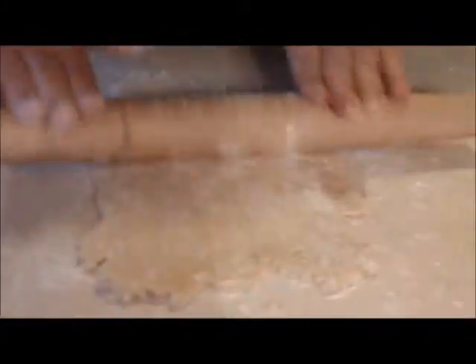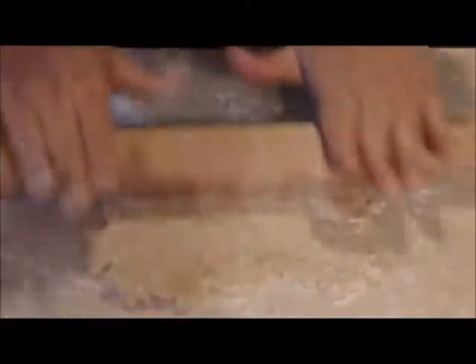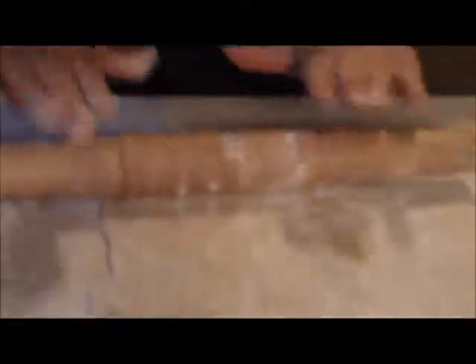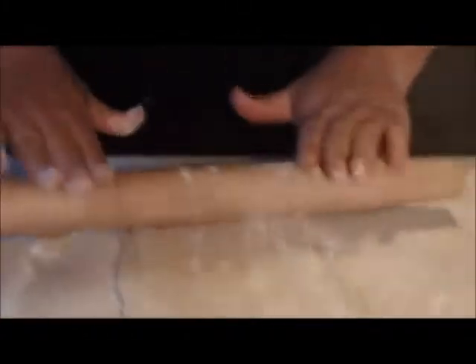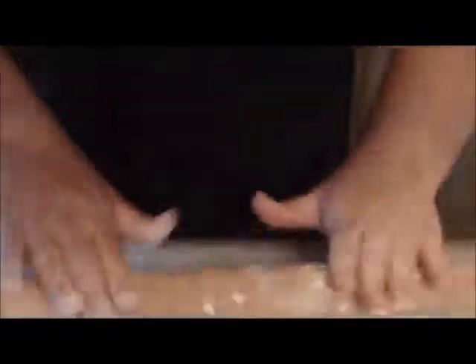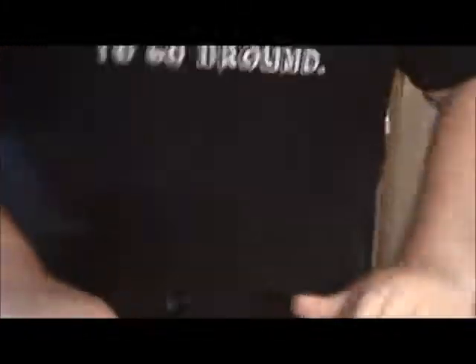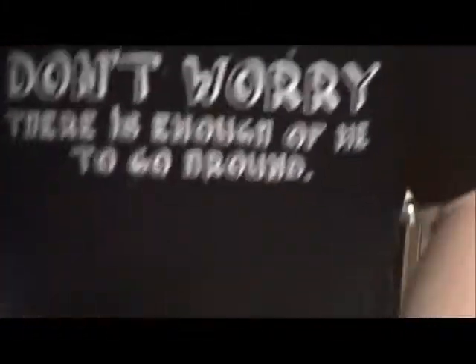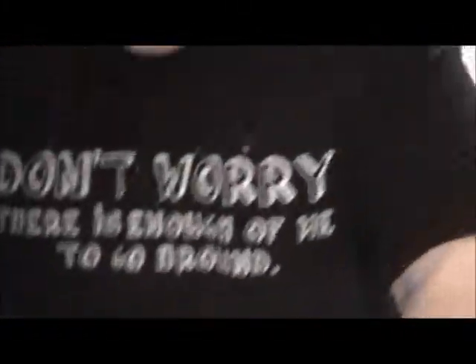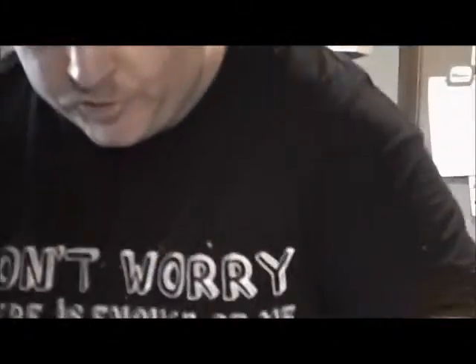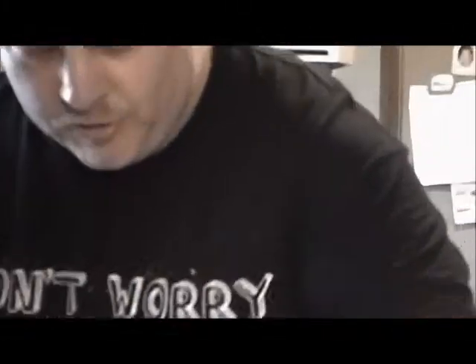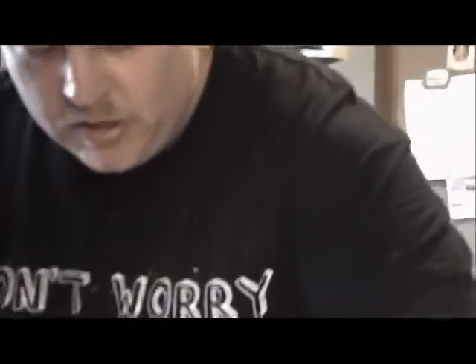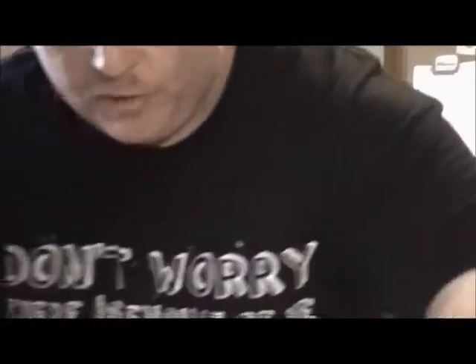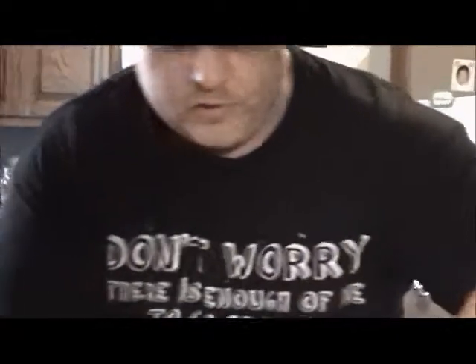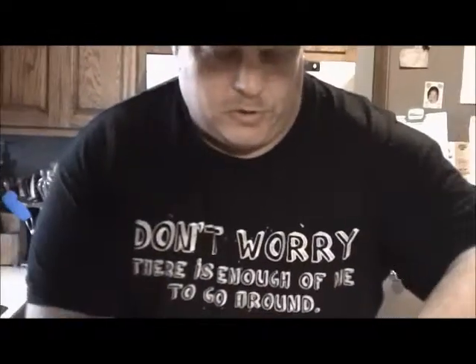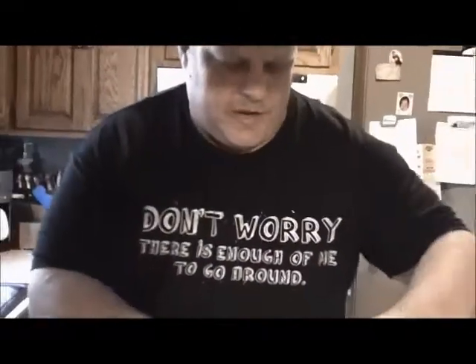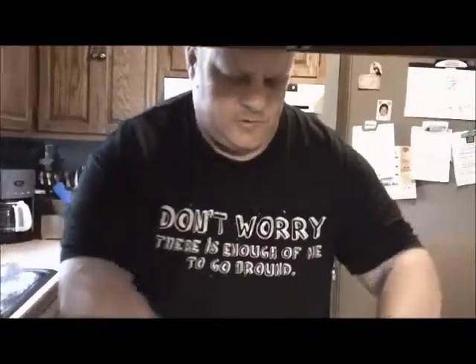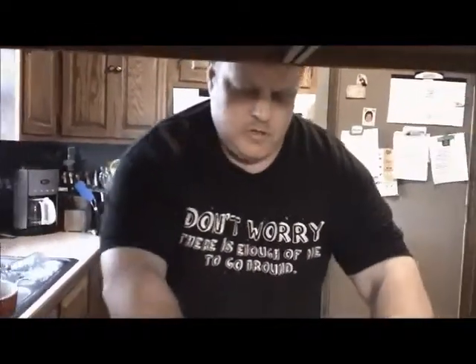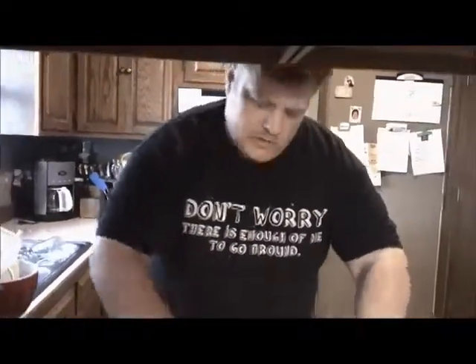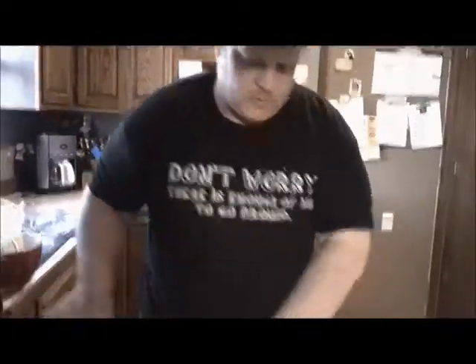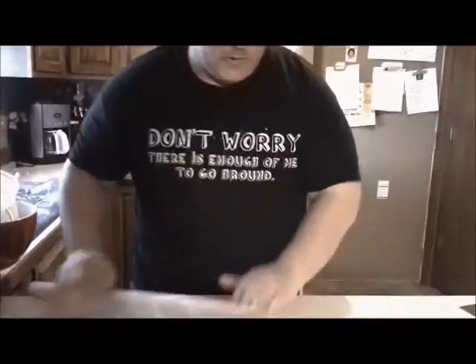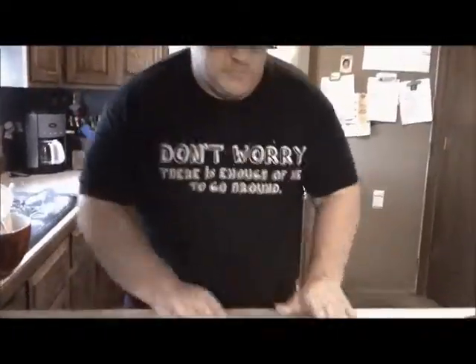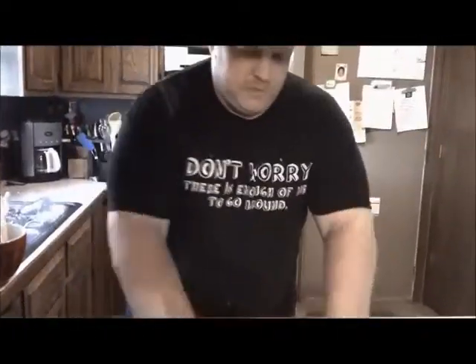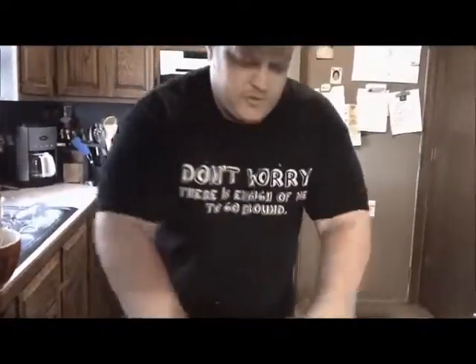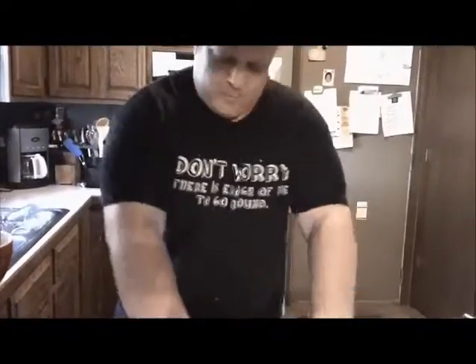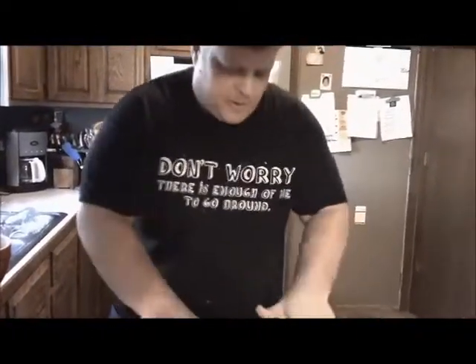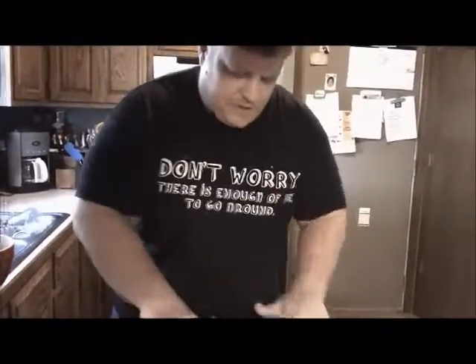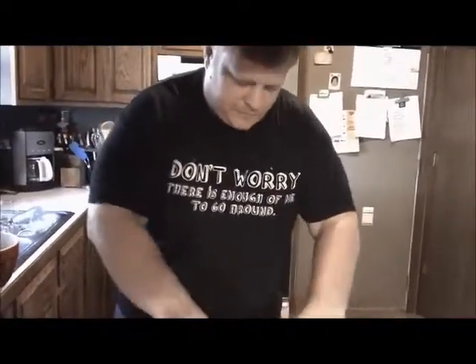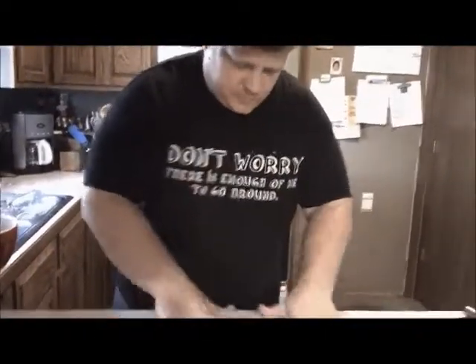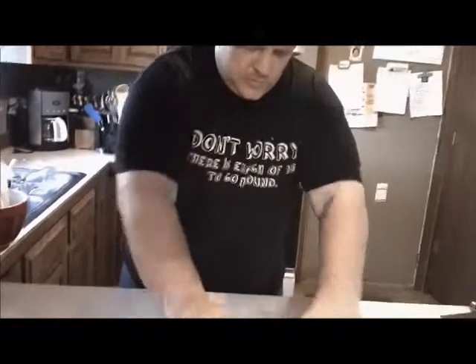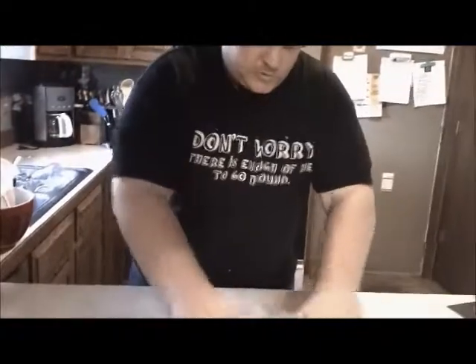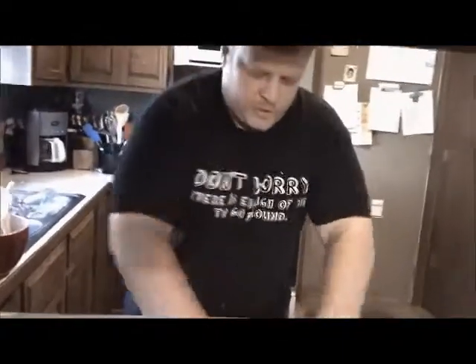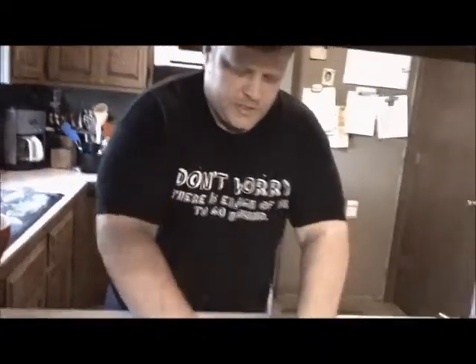Now you might have seen empanadas in the past where they're smaller little pies — that's one way to do it. Another way is just a big pot pie, which is what we're doing today.